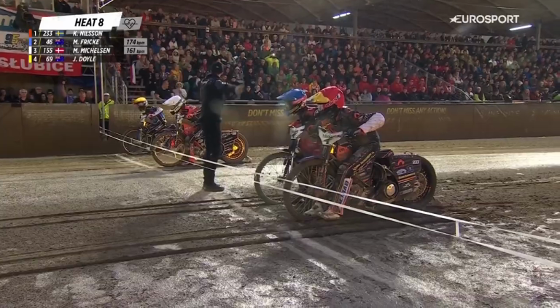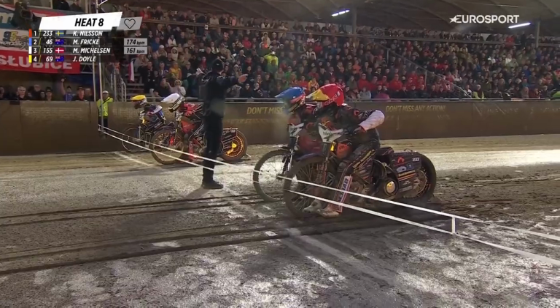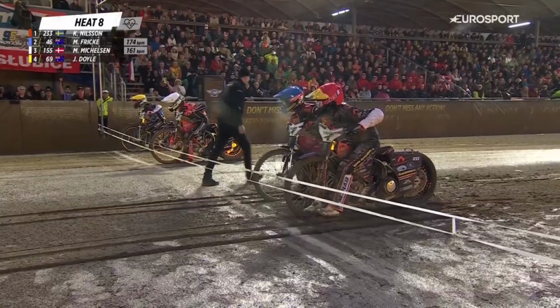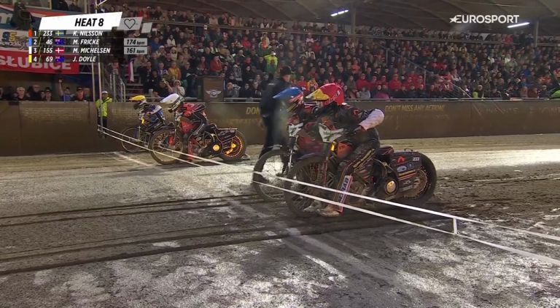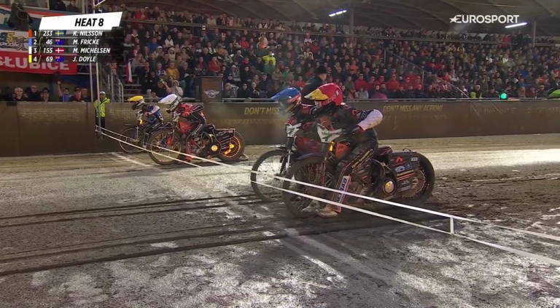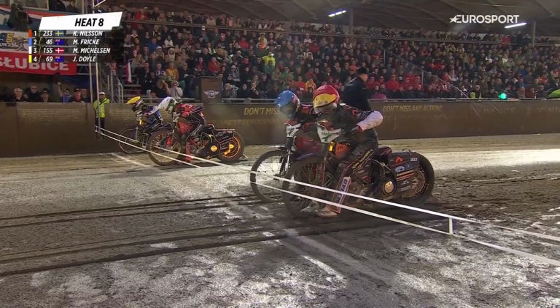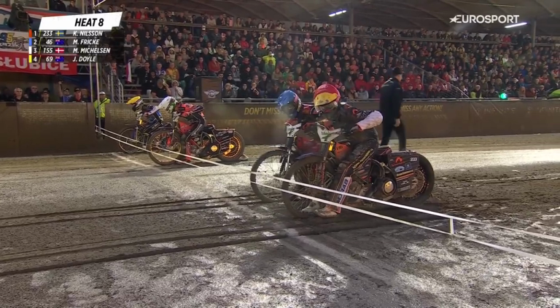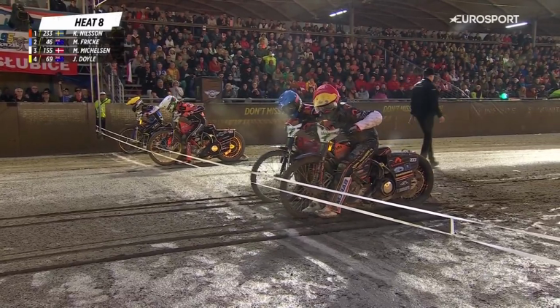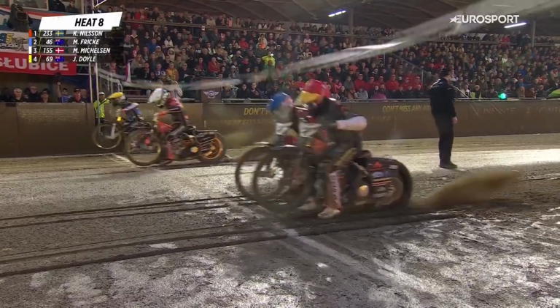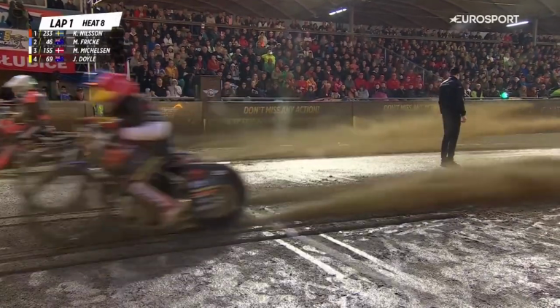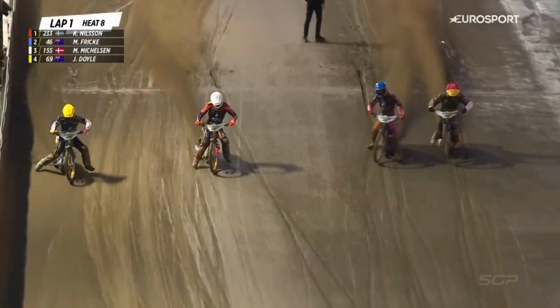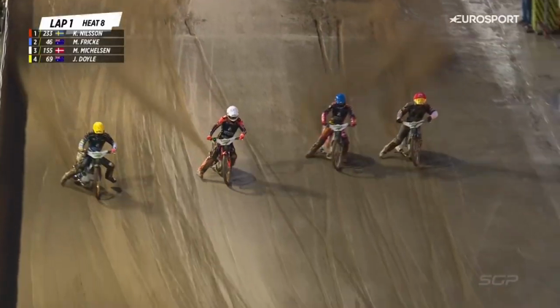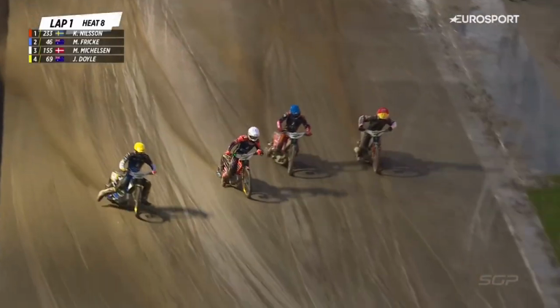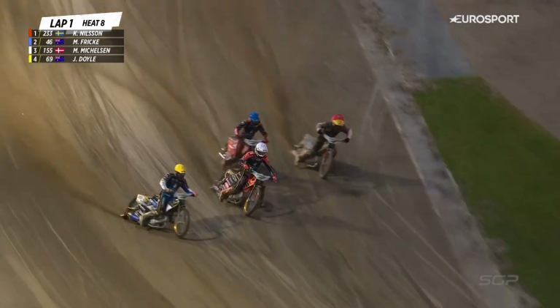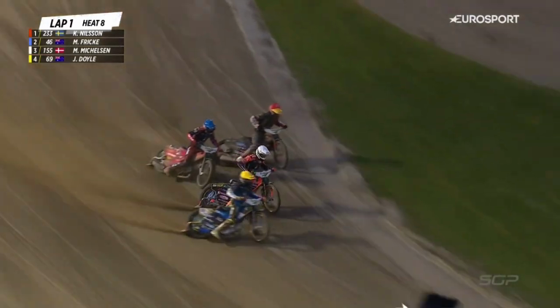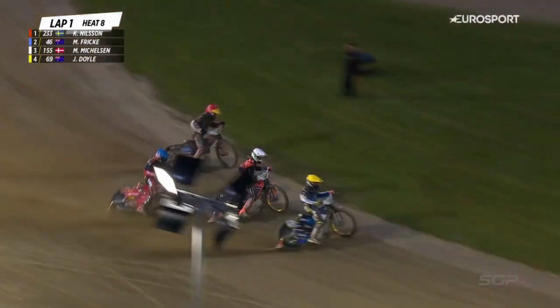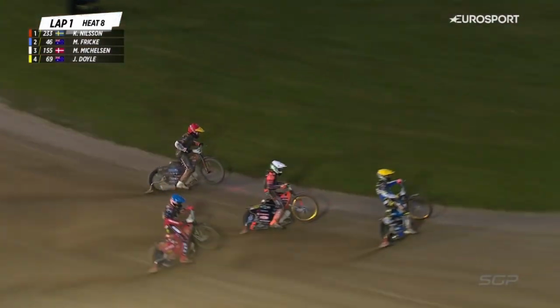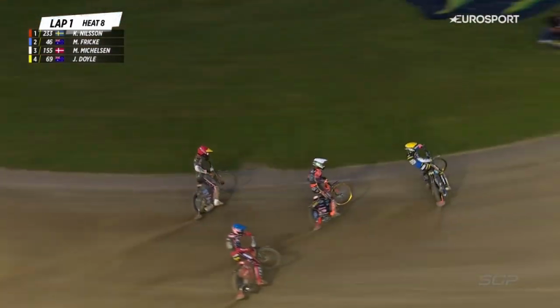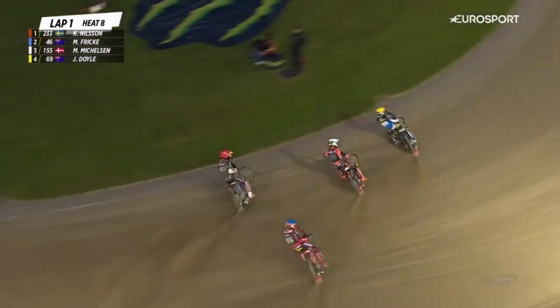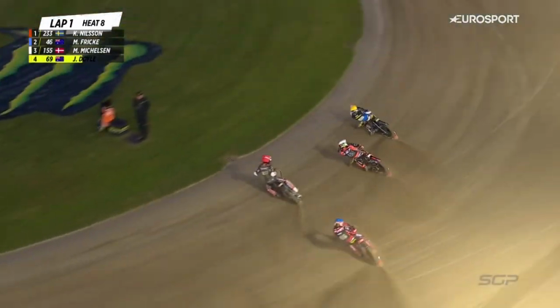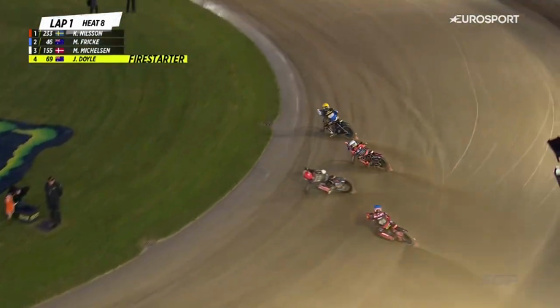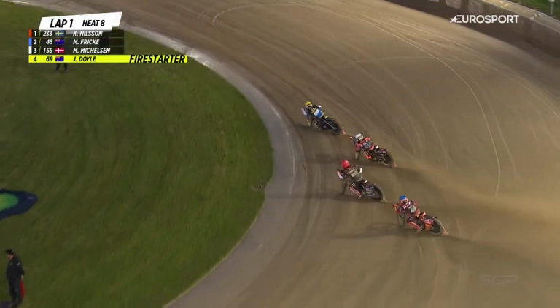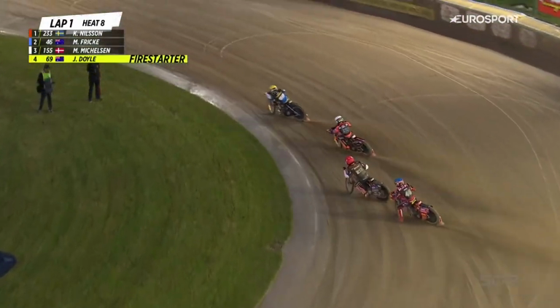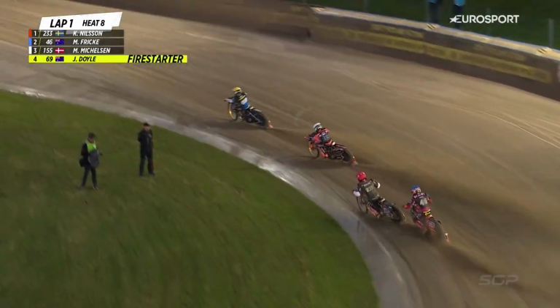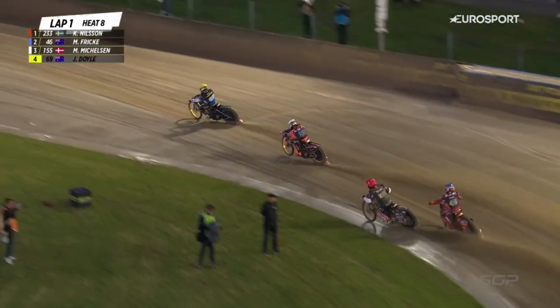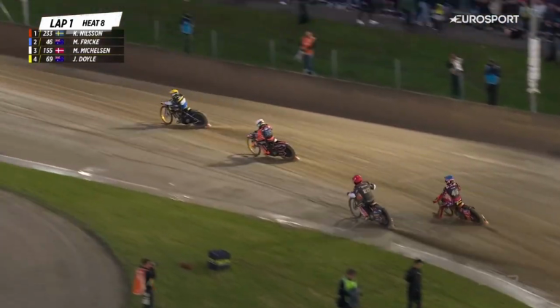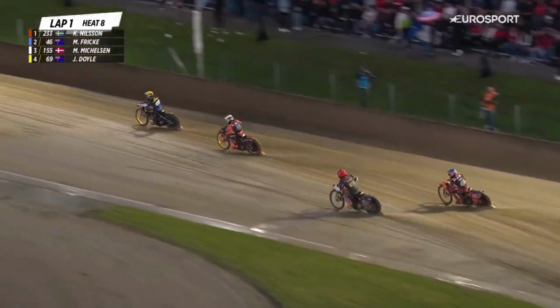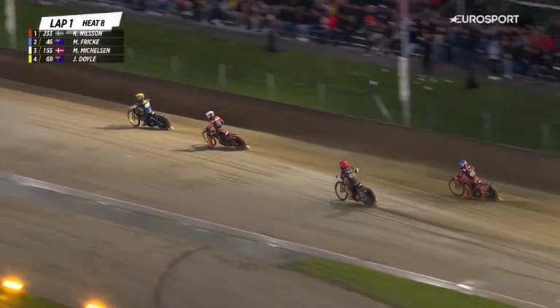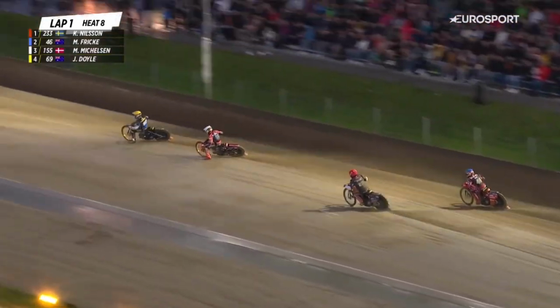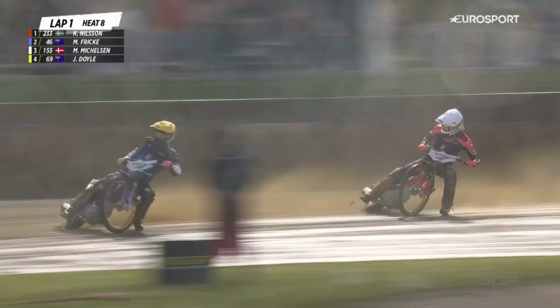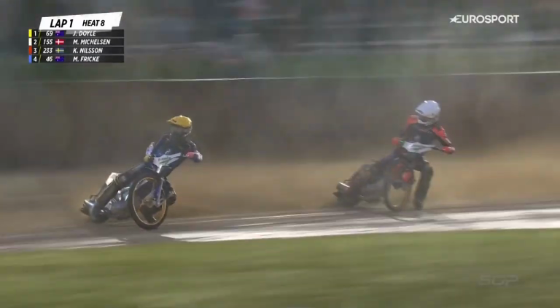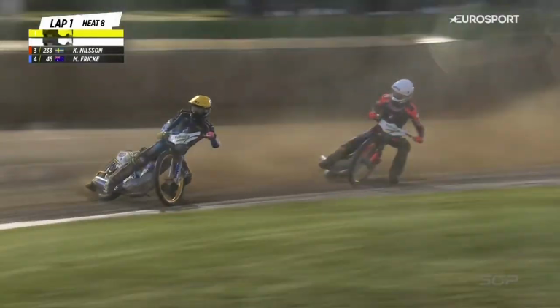Heat number eight here in Croatia tonight — tapes are up and we're underway. Mikkelsen's made a great start but a better start from Doyle. That is a fabulous start from the outside from Jason Doyle; it's the first time we've seen it. Absolutely terrific stuff from him, superb.